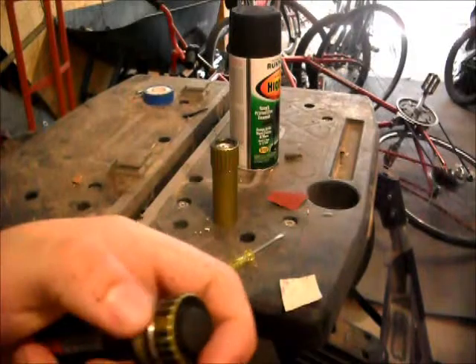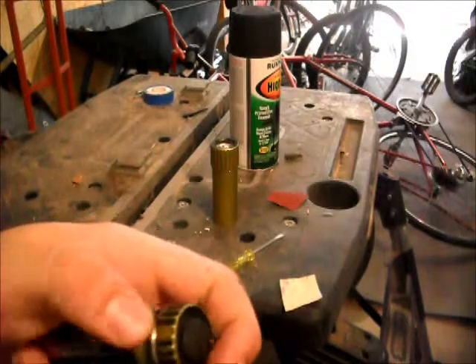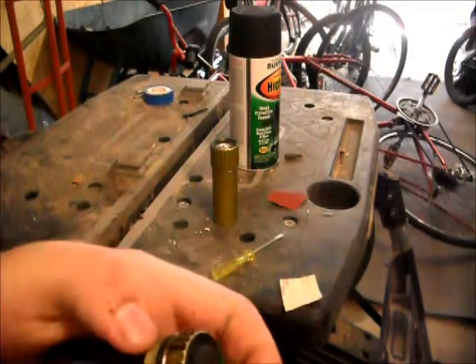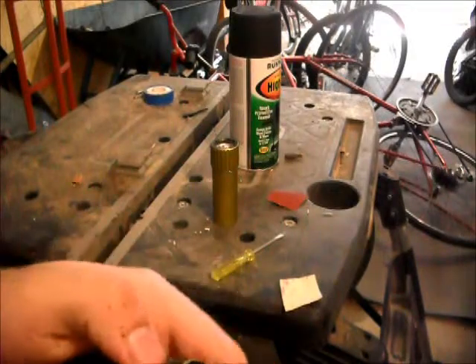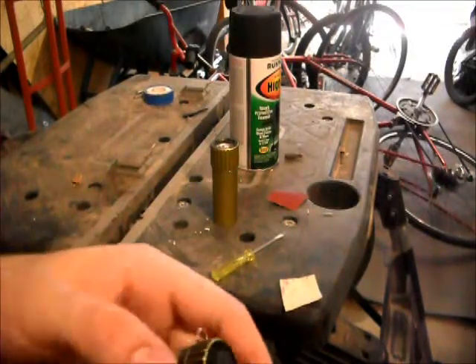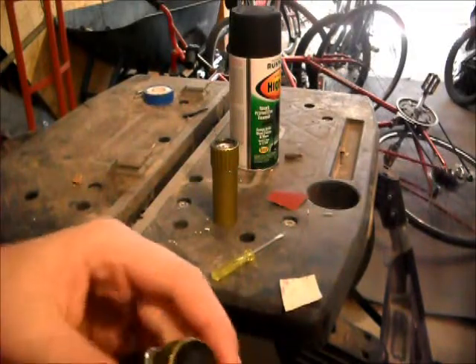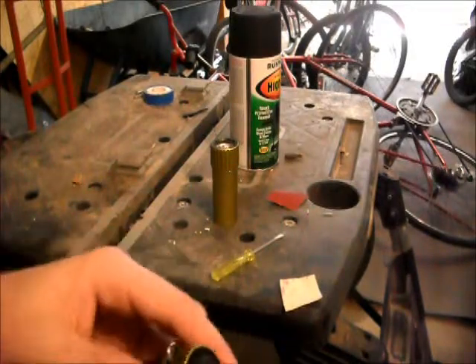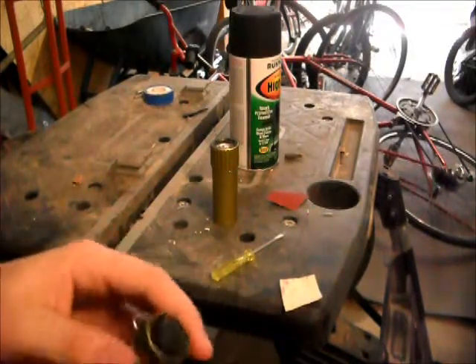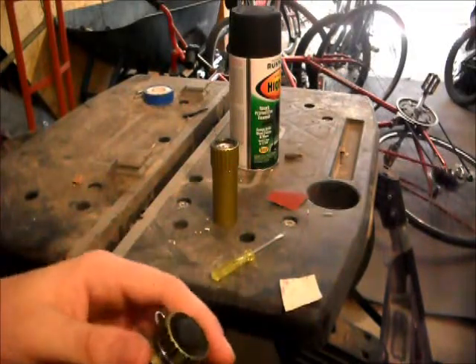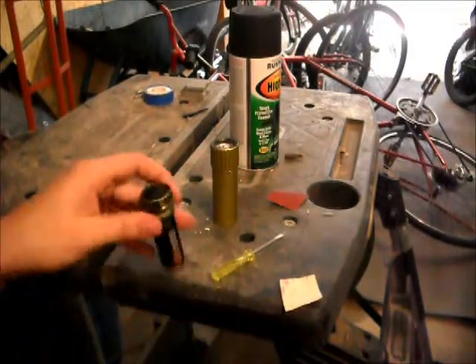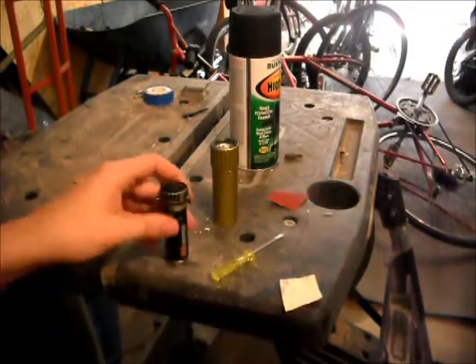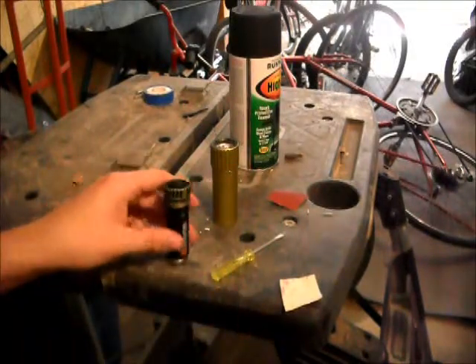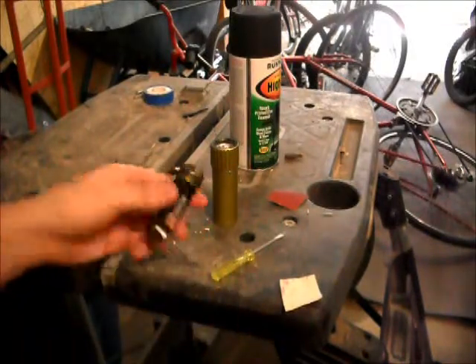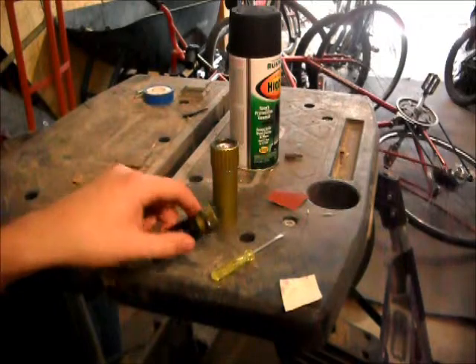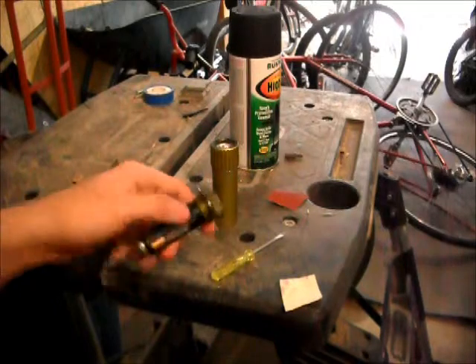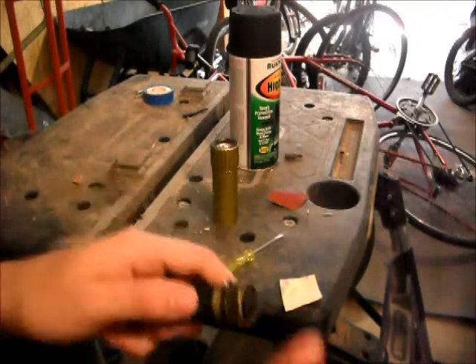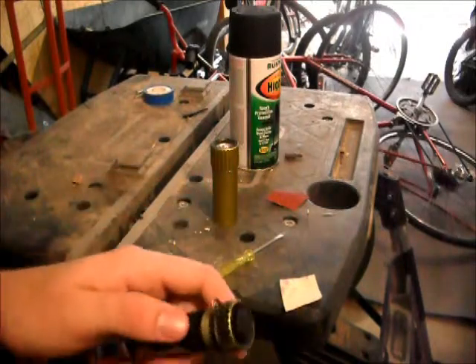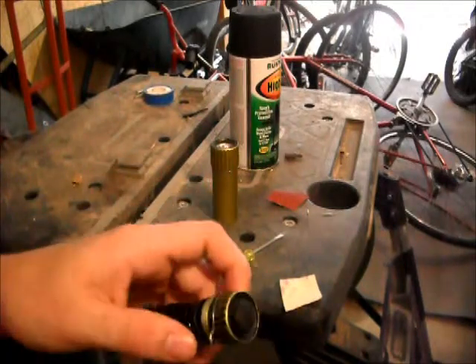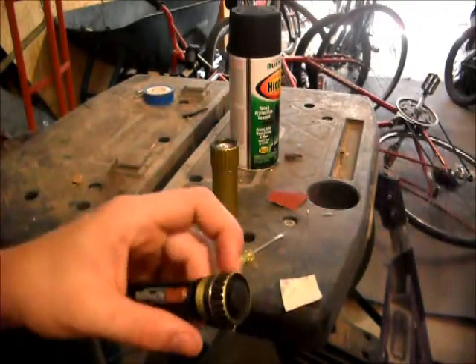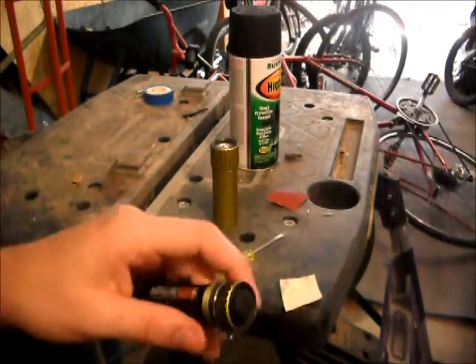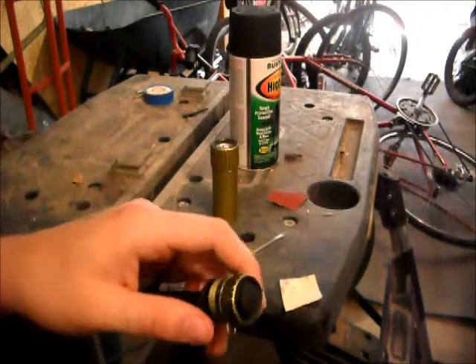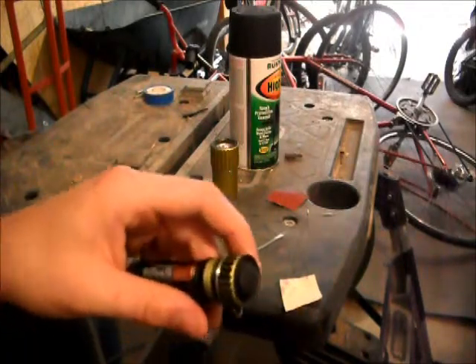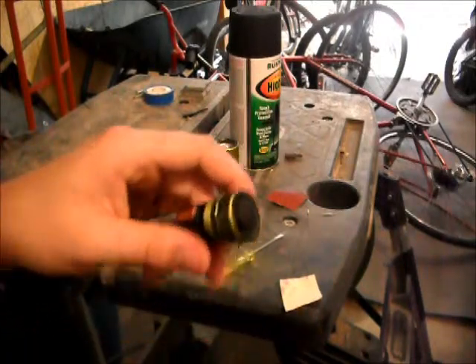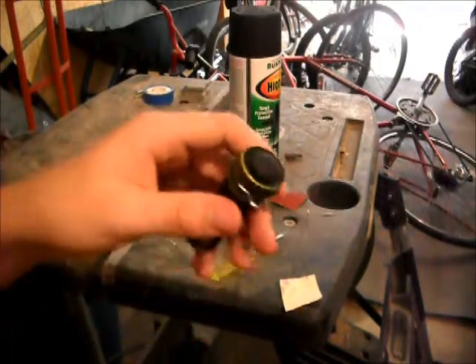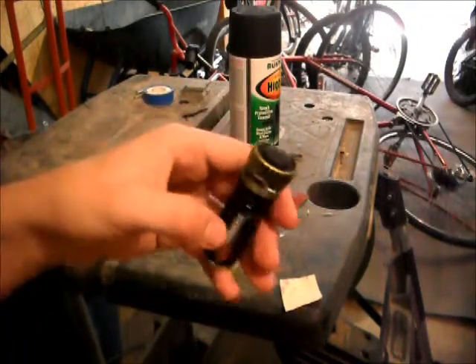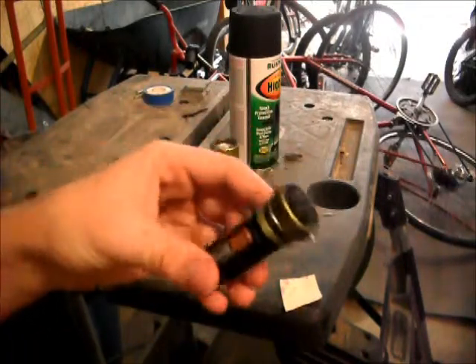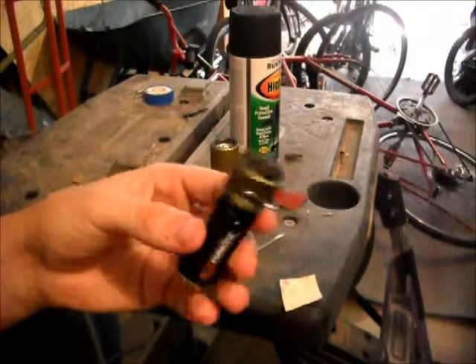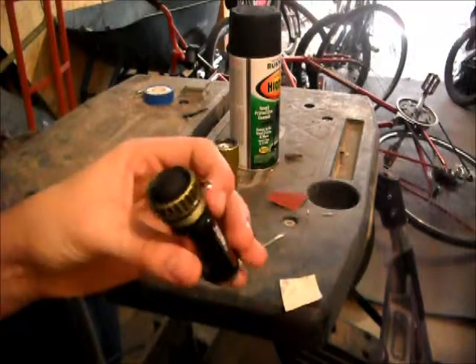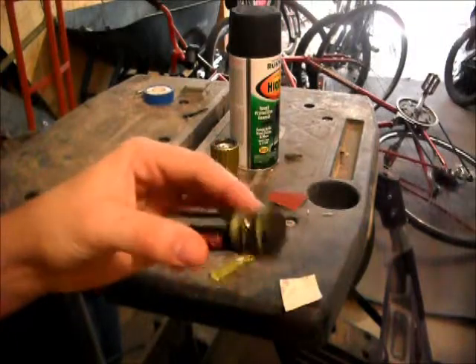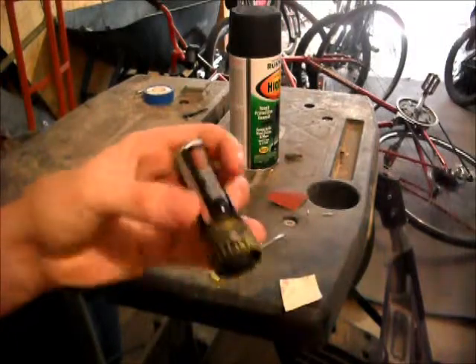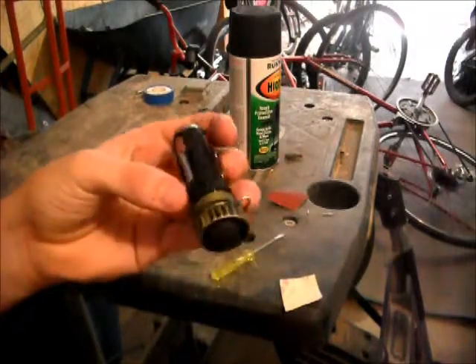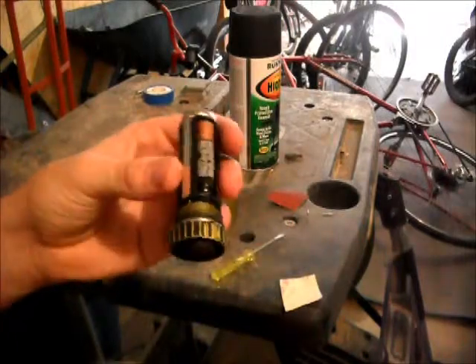Then it's pretty much clear and you can get anything else out with the screwdriver. The reason I'm getting all the old stuff out is it'll just look sloppy if I leave it. Even though it's kind of indented and you won't really notice, I just want it out and to make it look as good as possible.